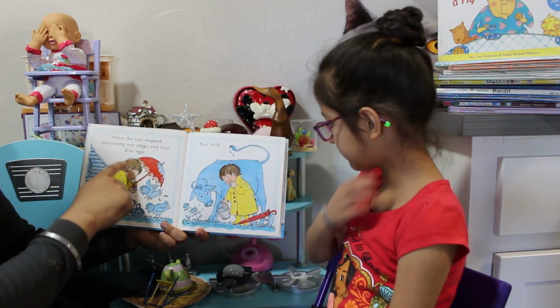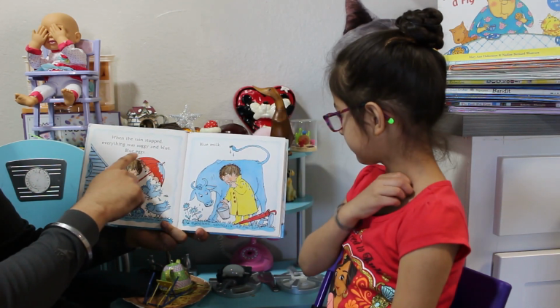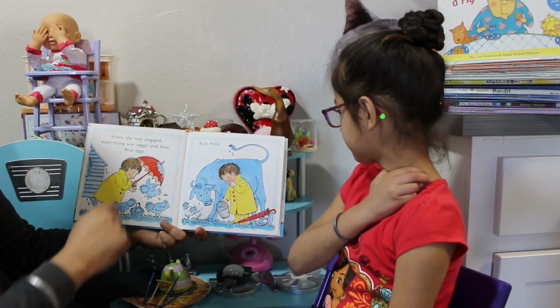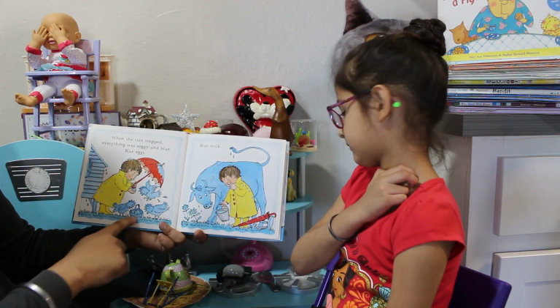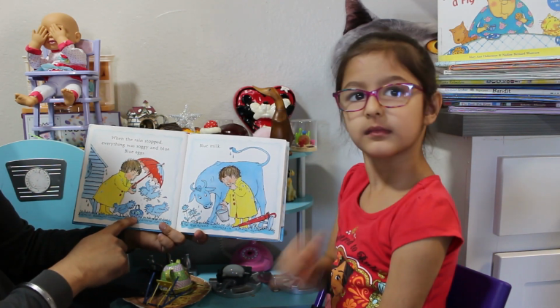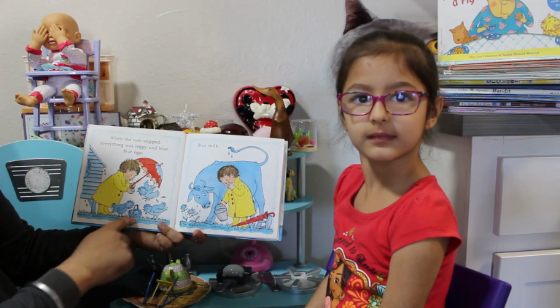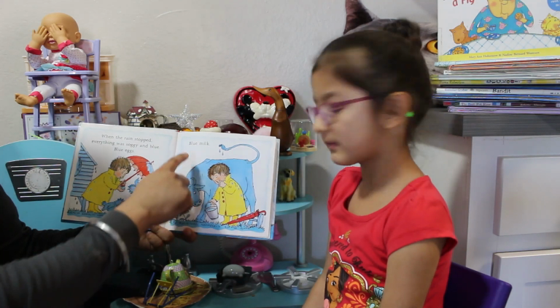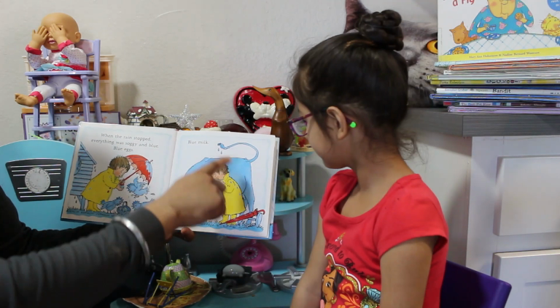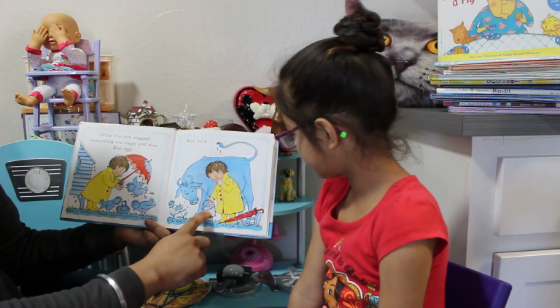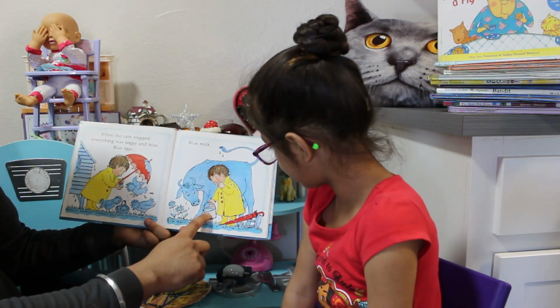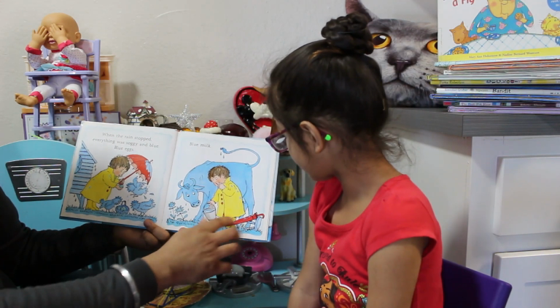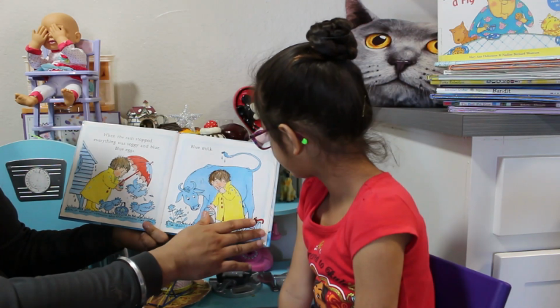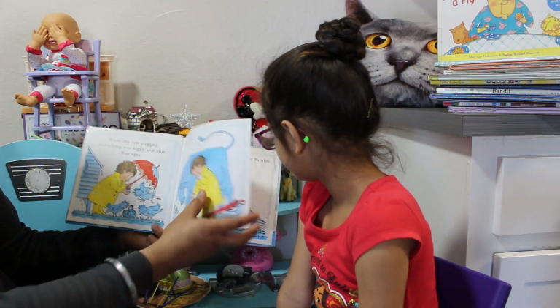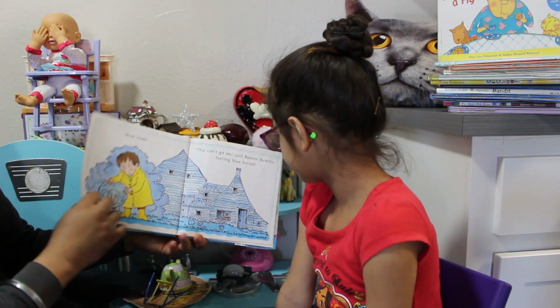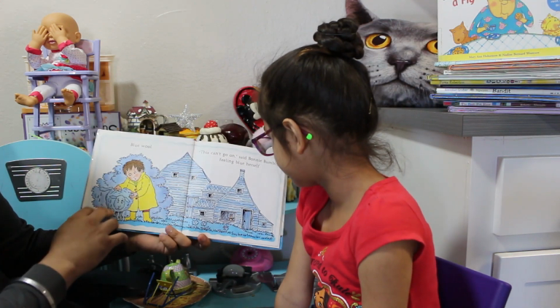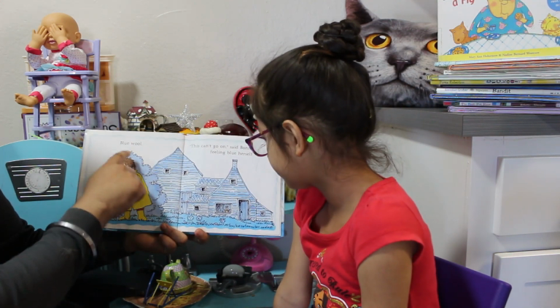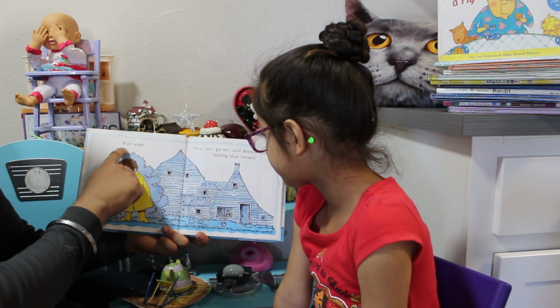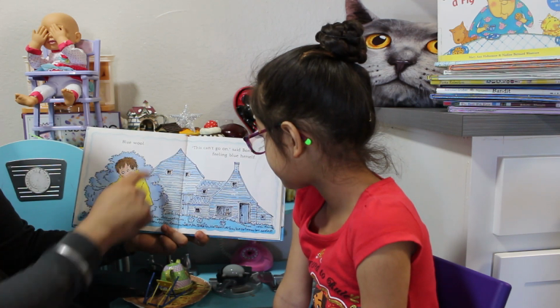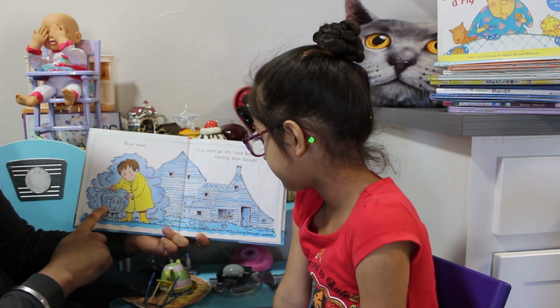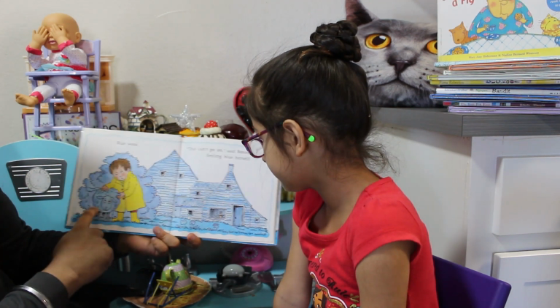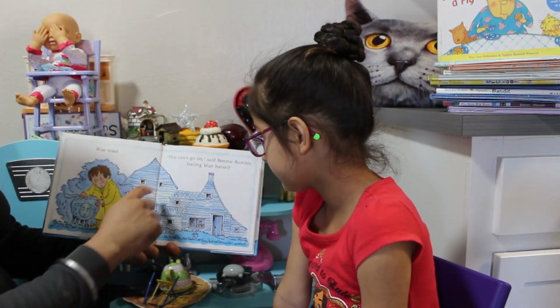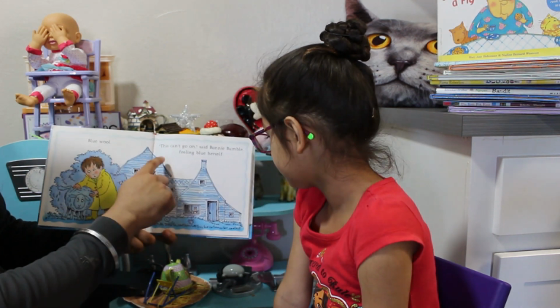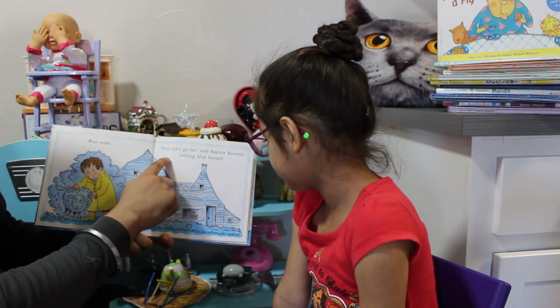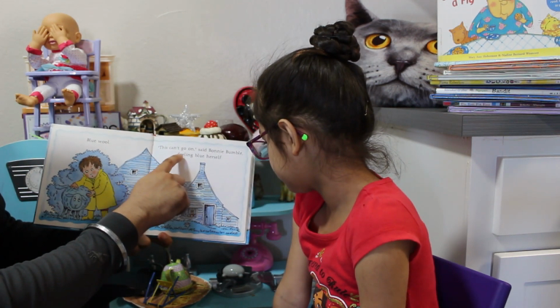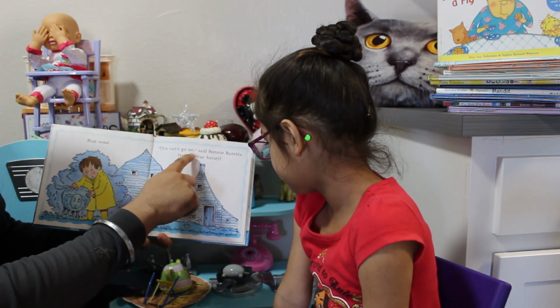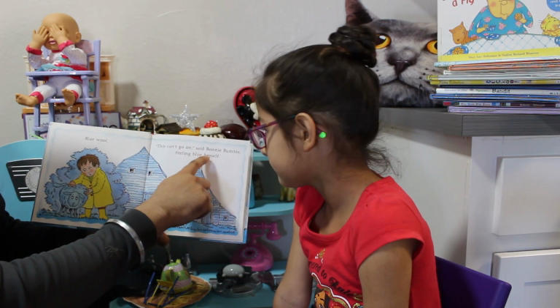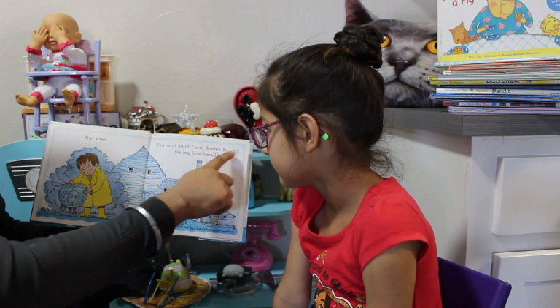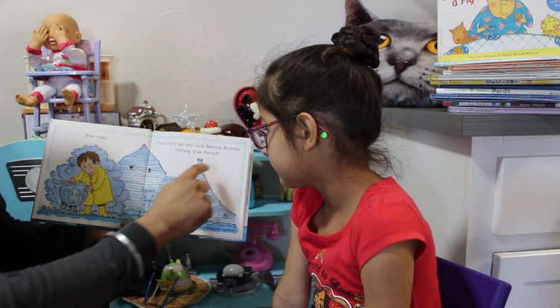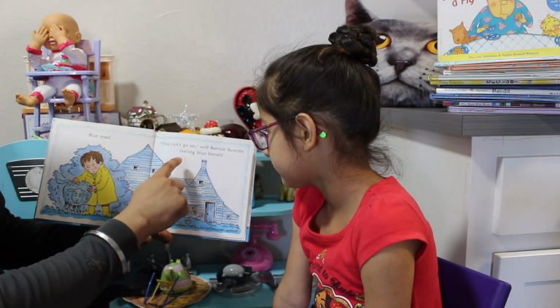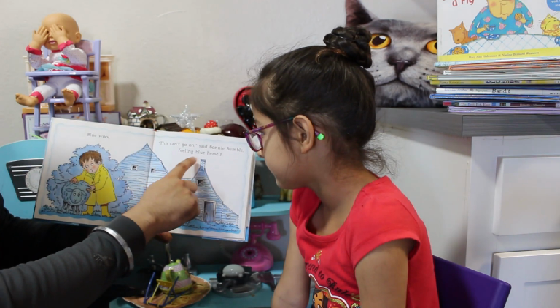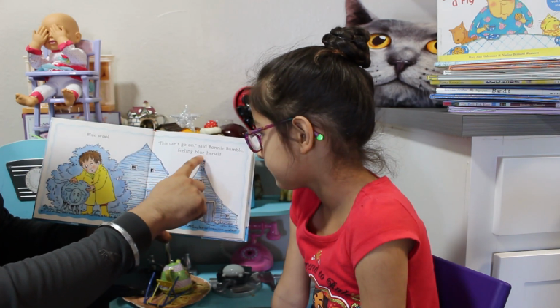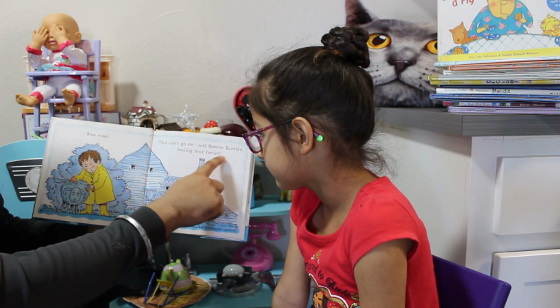Blue eggs. Blue milk. Blue wool. This can't go on, said Bonnie Bumble, feeling blue herself.